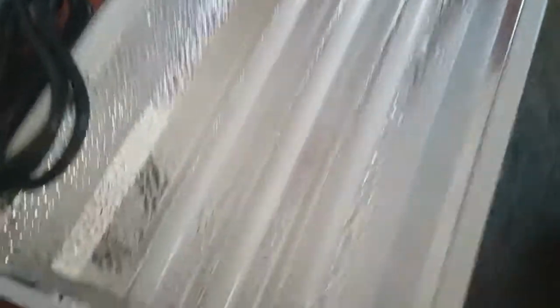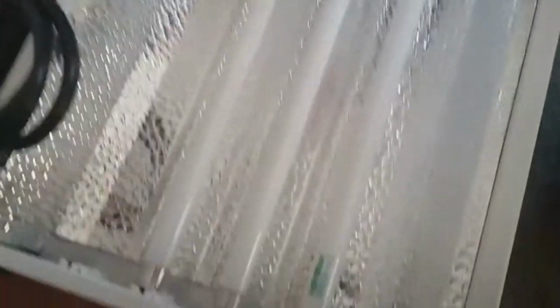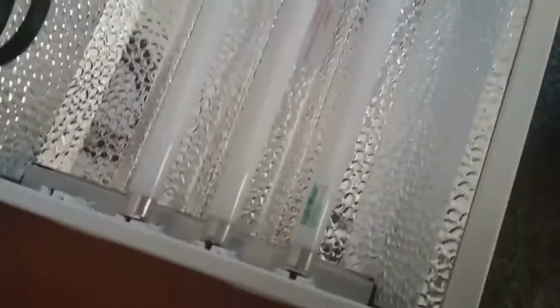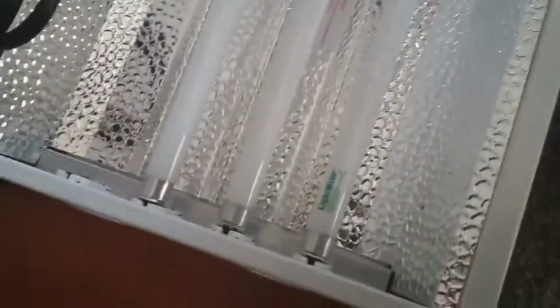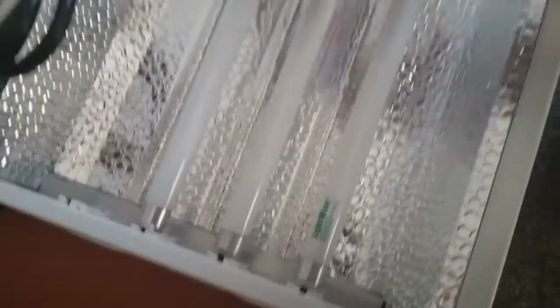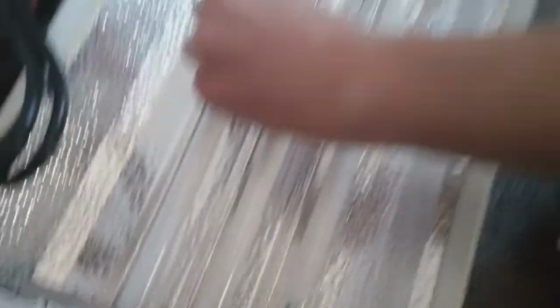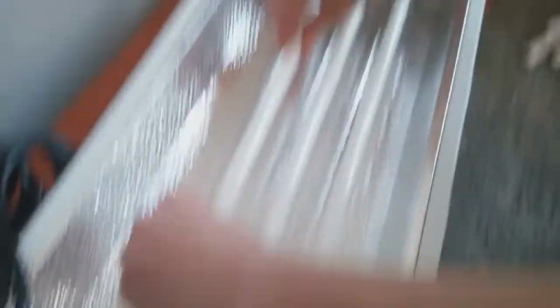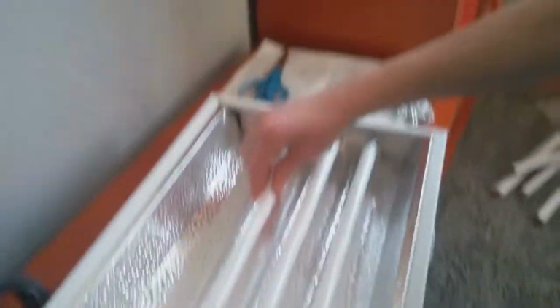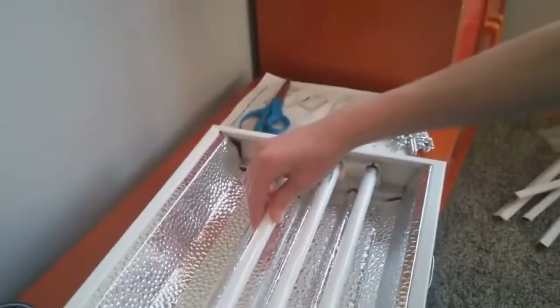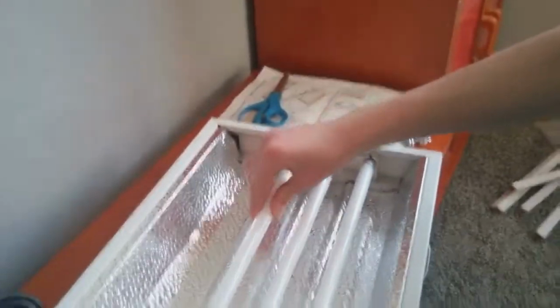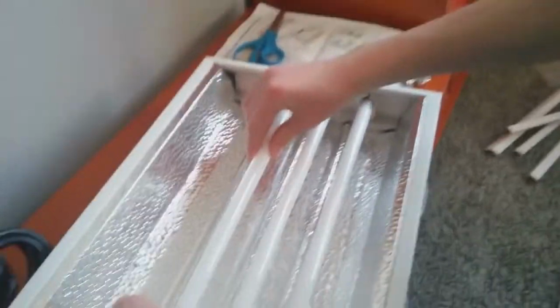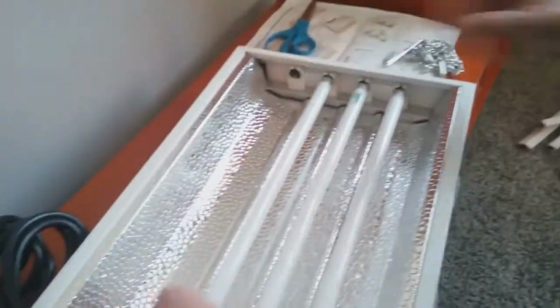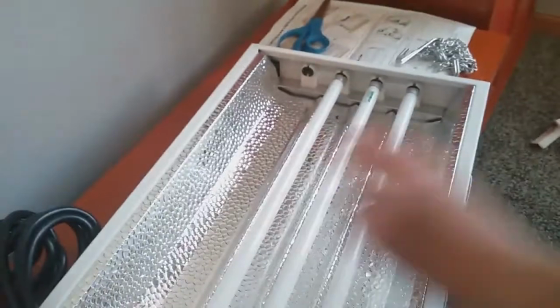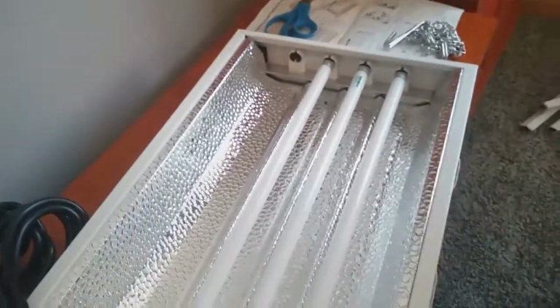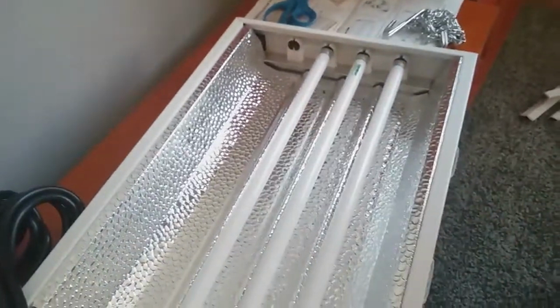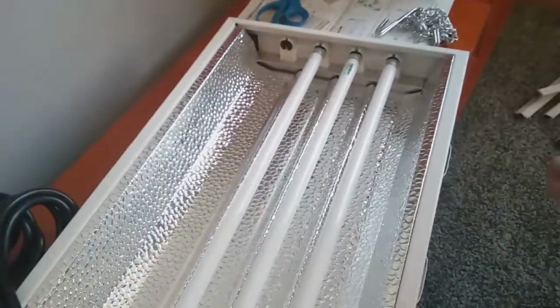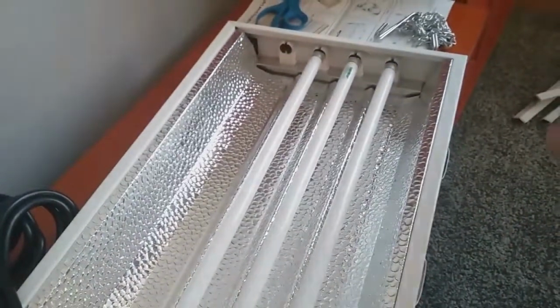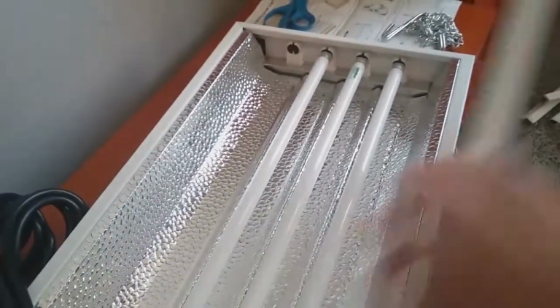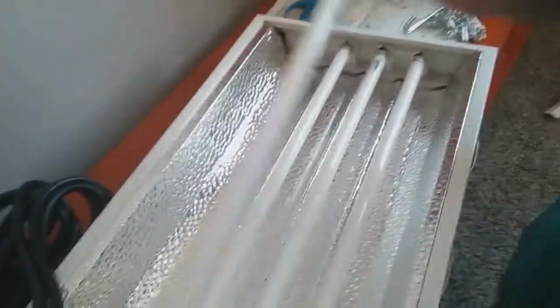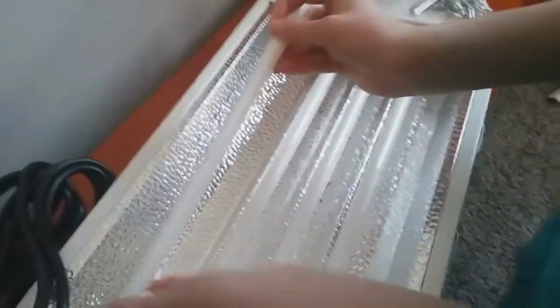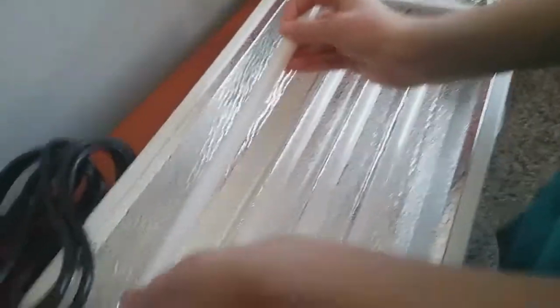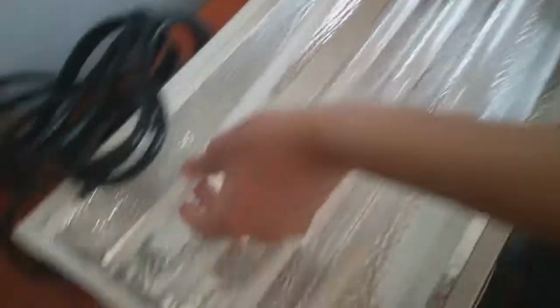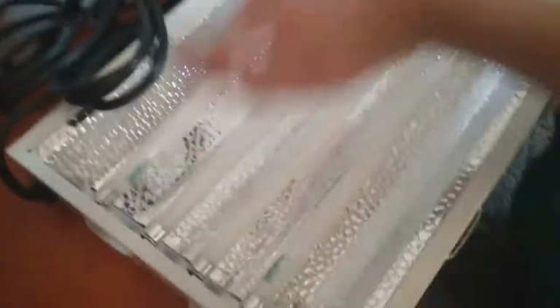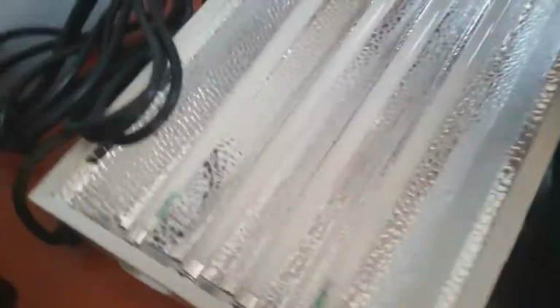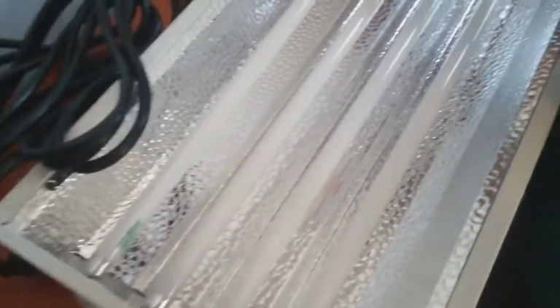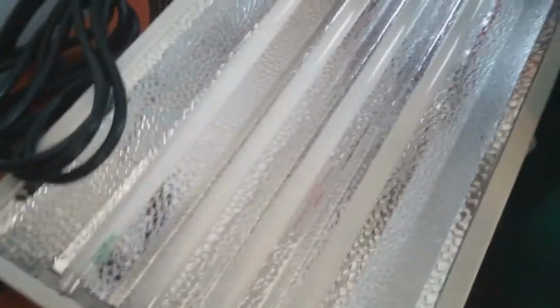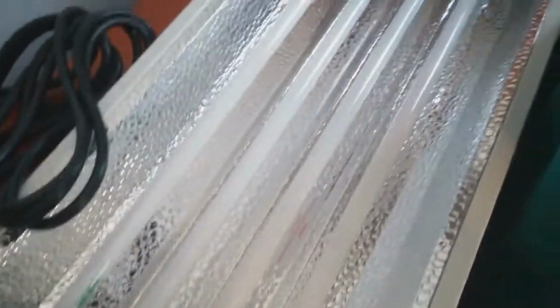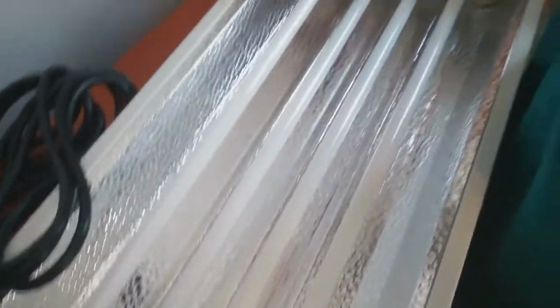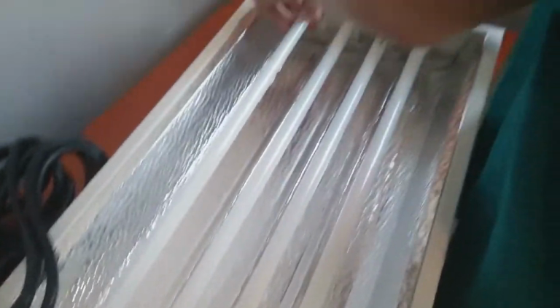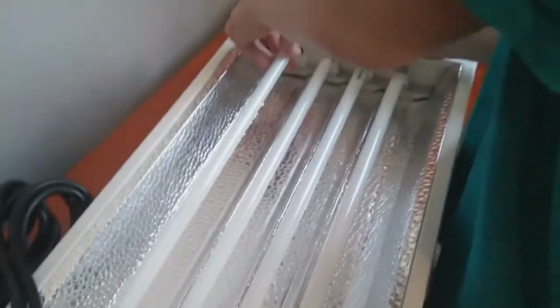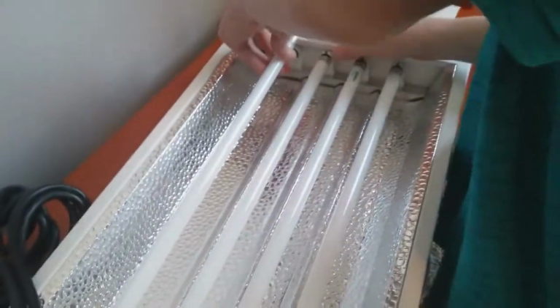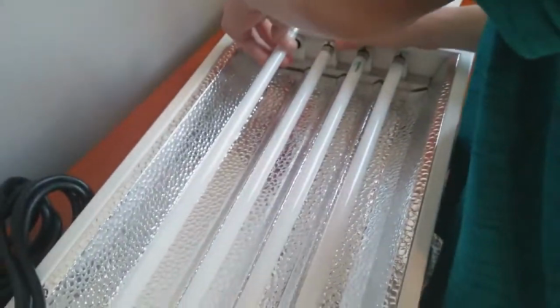This was a fairly cheap light bulb fixture that I bought off of Amazon.